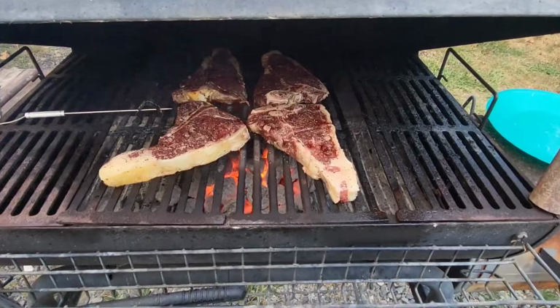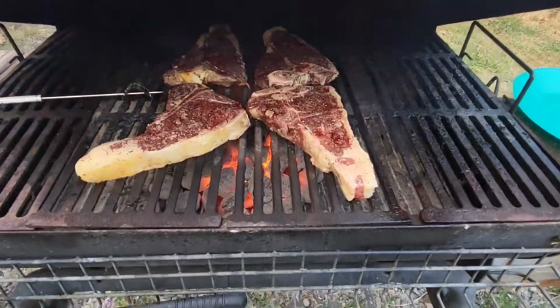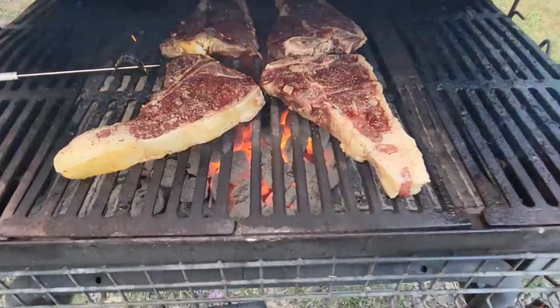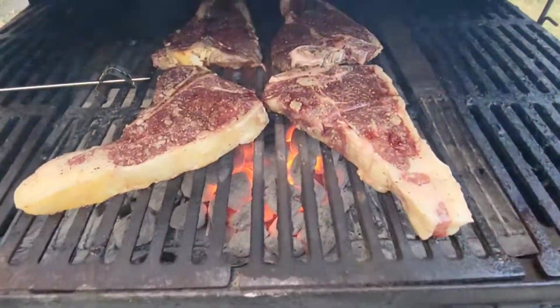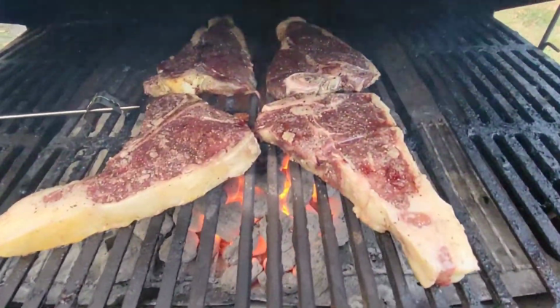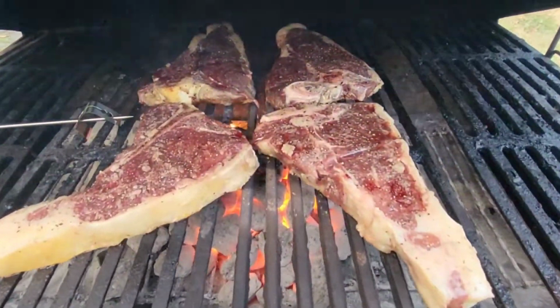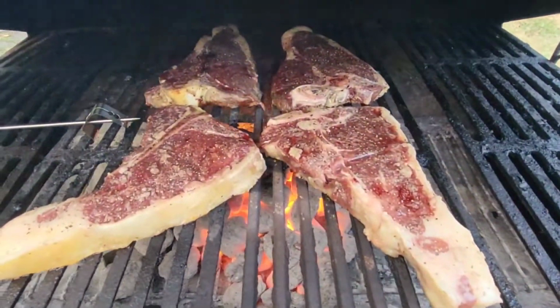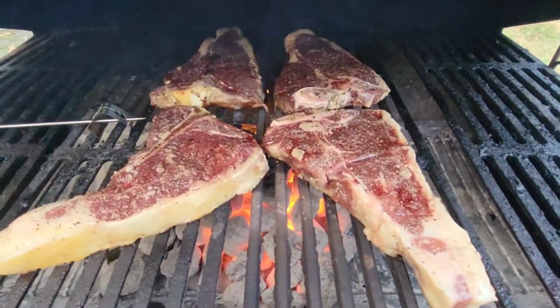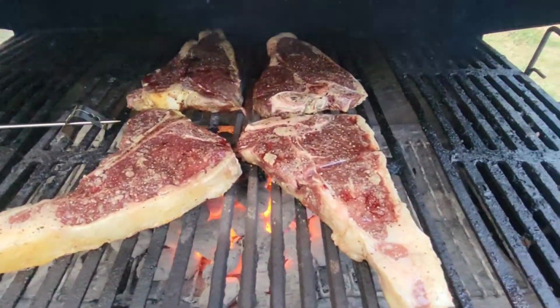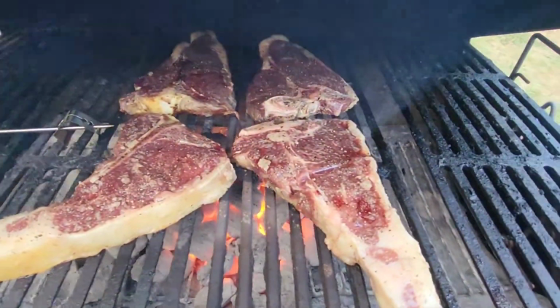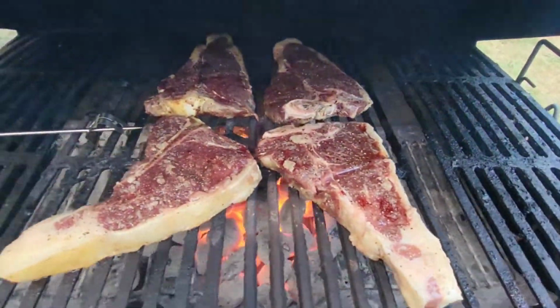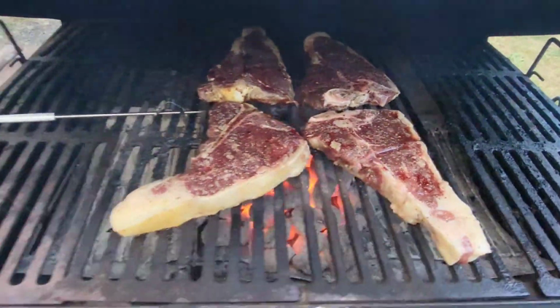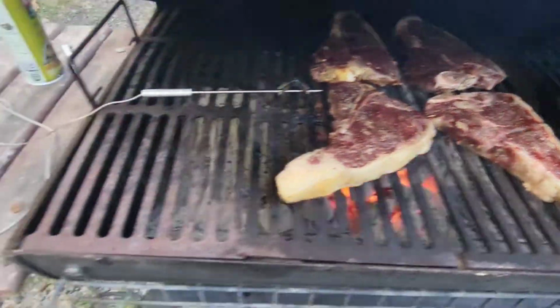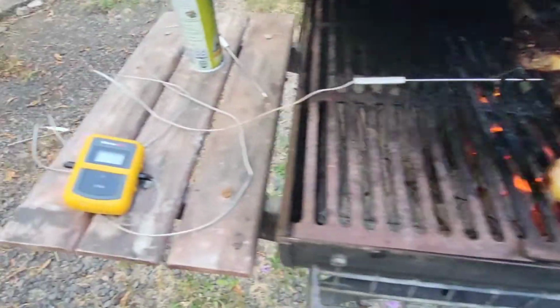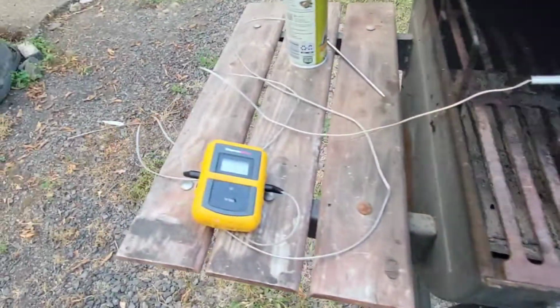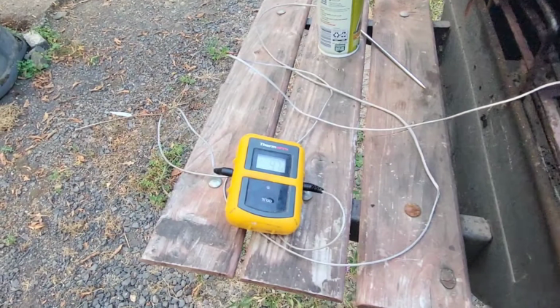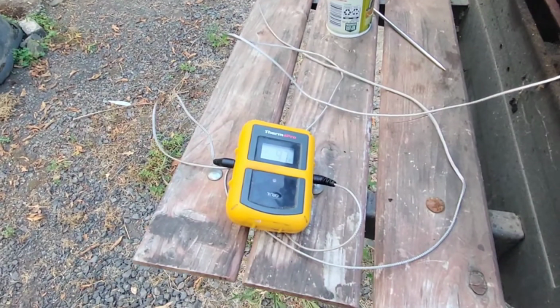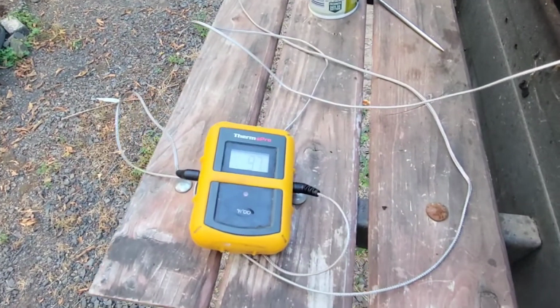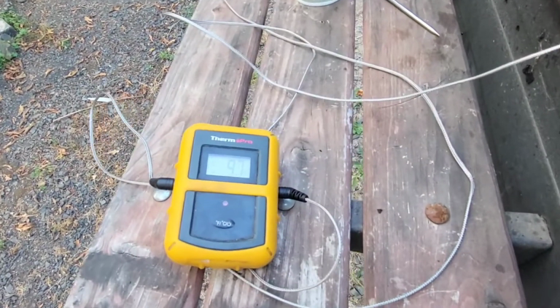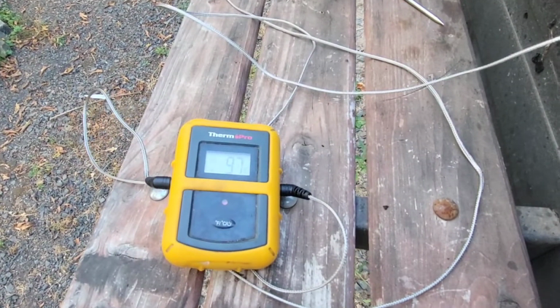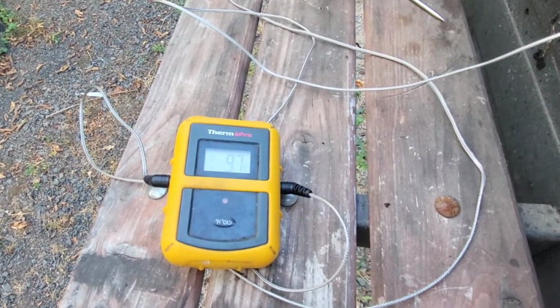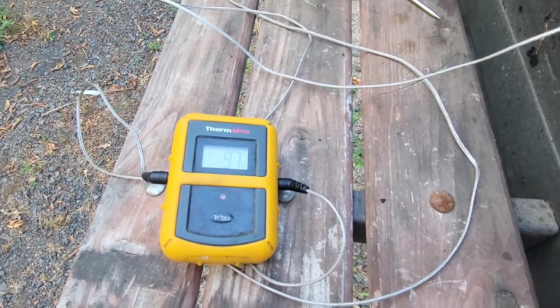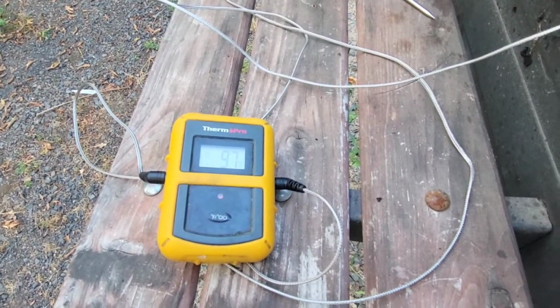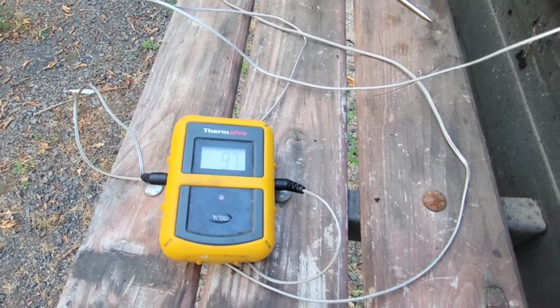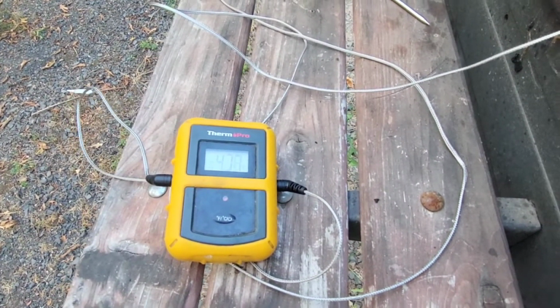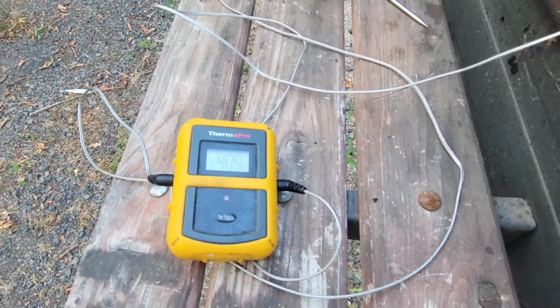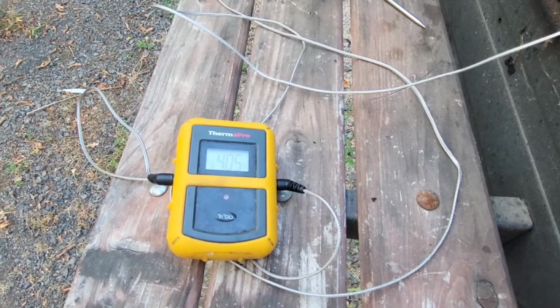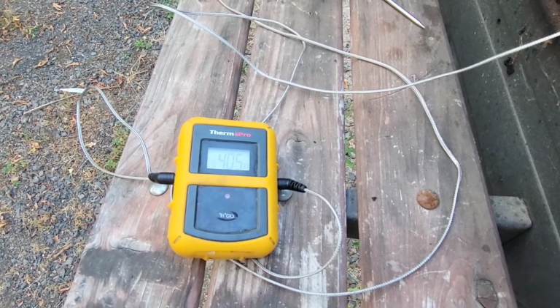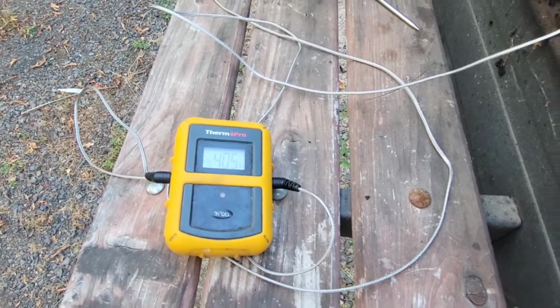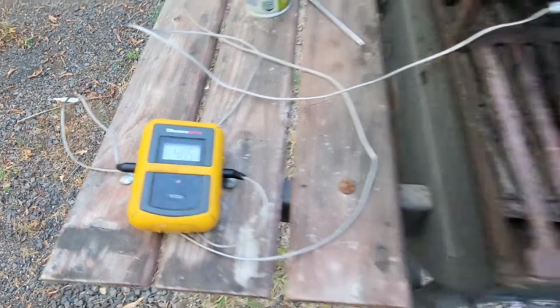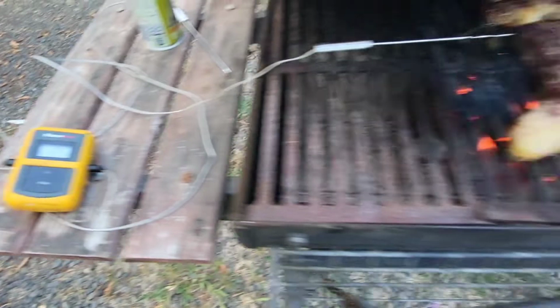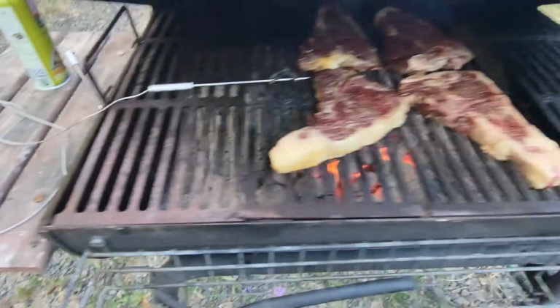Okay, we're about five minutes in. That's some blood pooling up top. Still sitting at — oh what's that saying? Getting a little warm, 405. That's not bad.